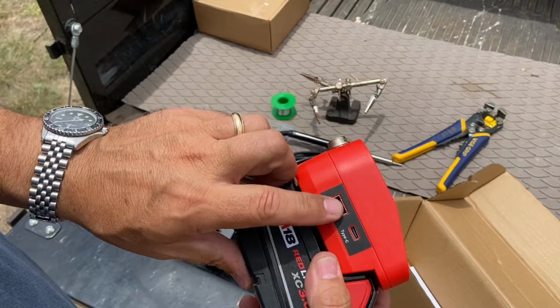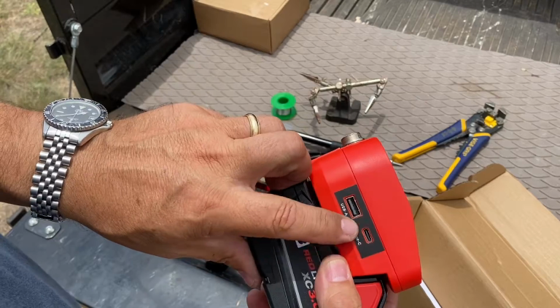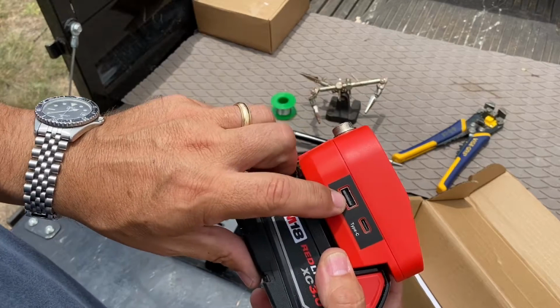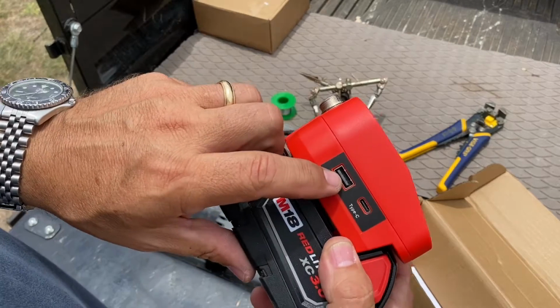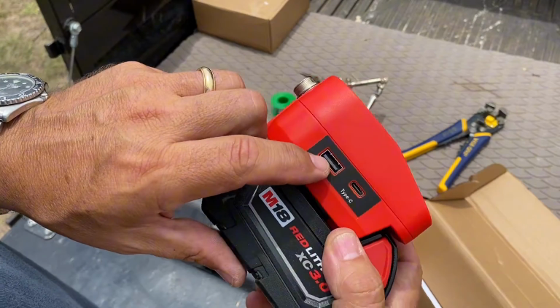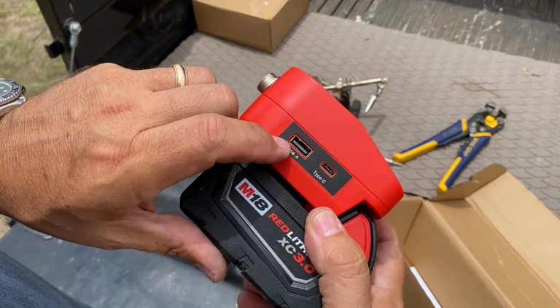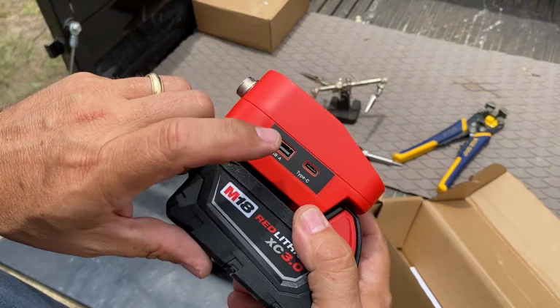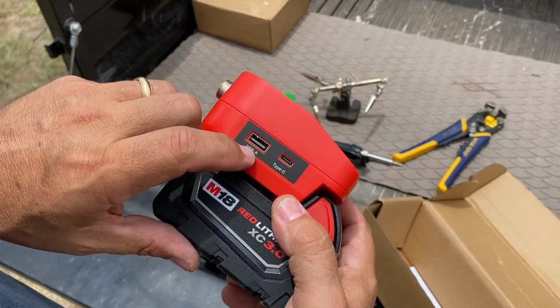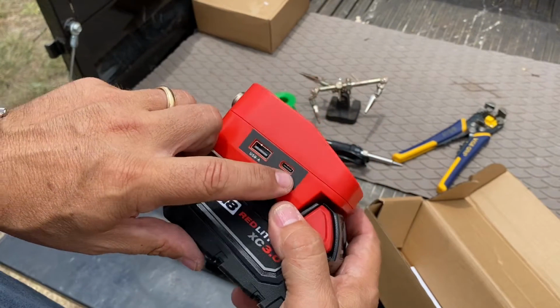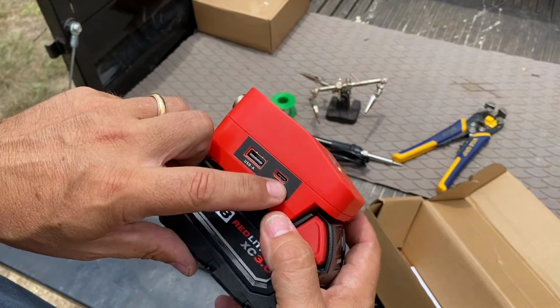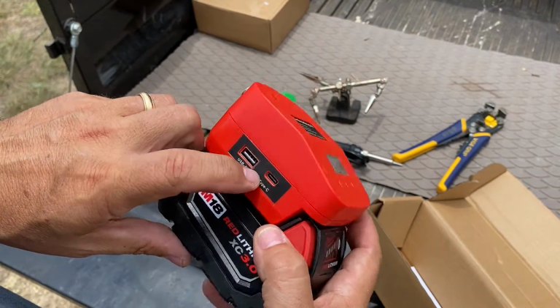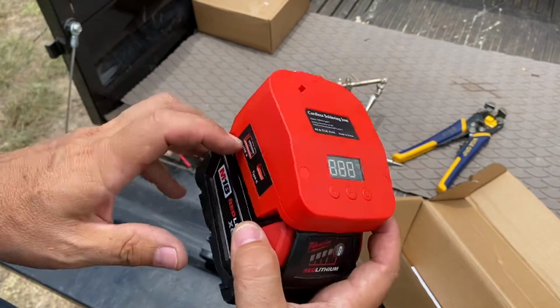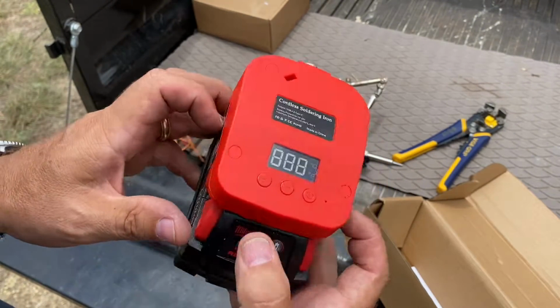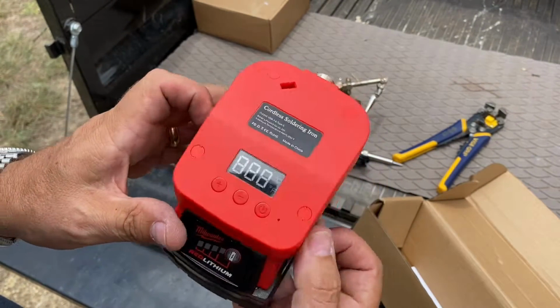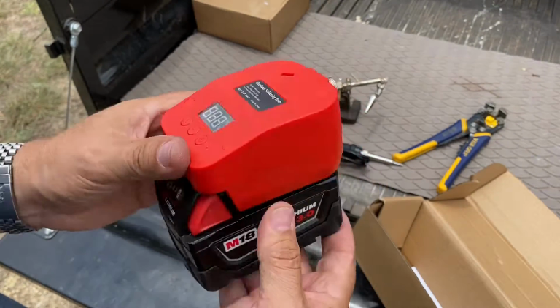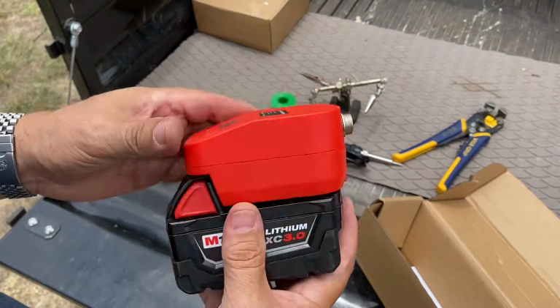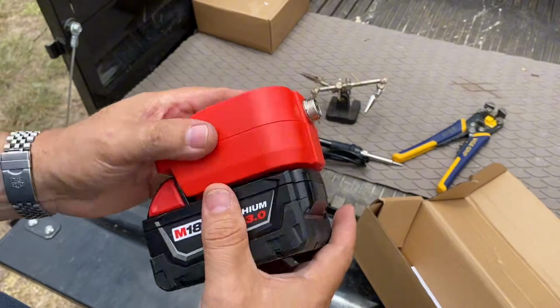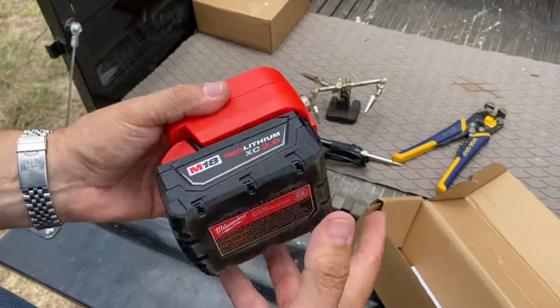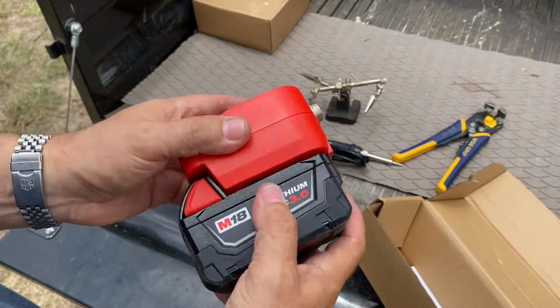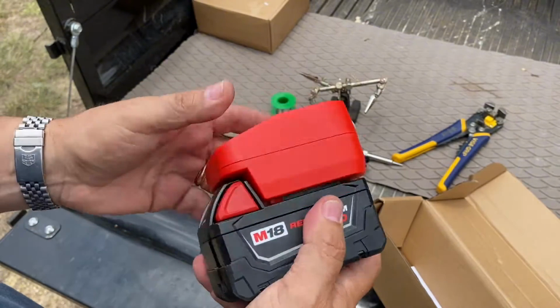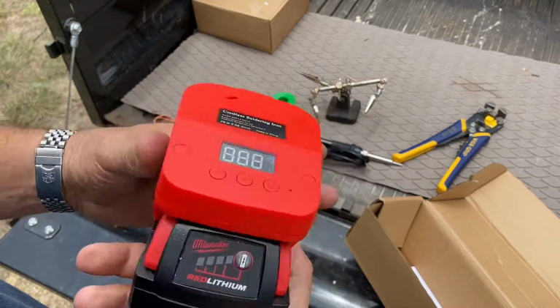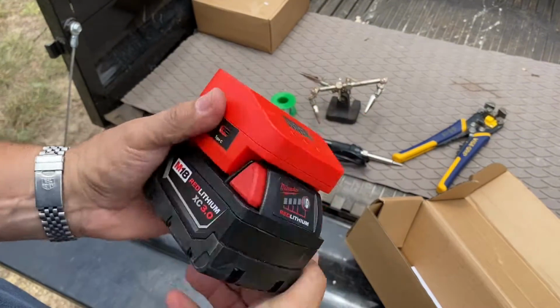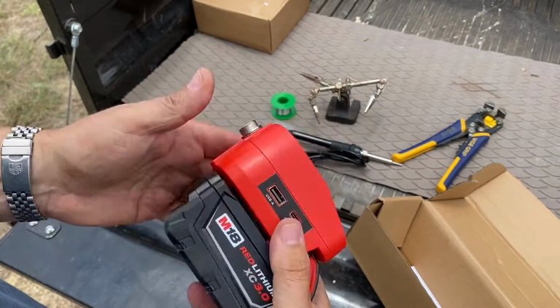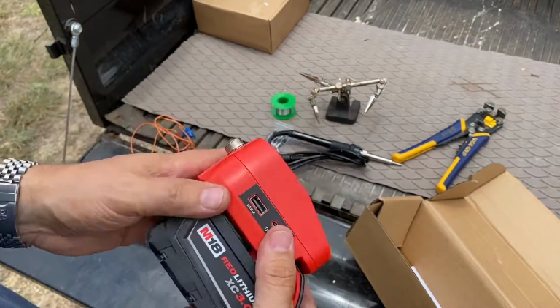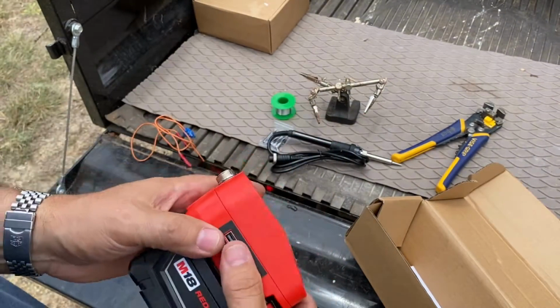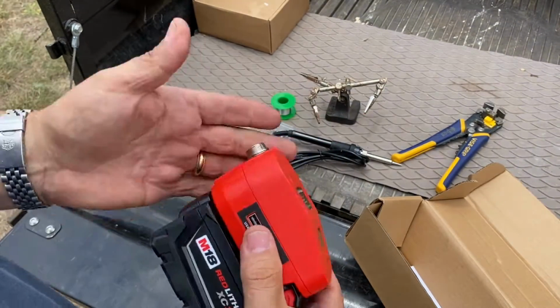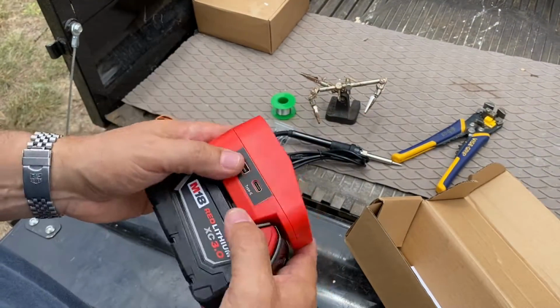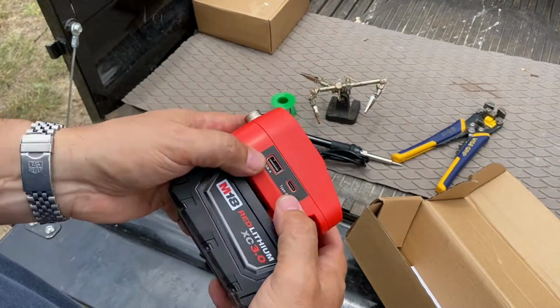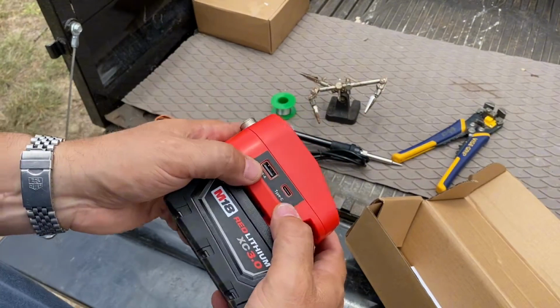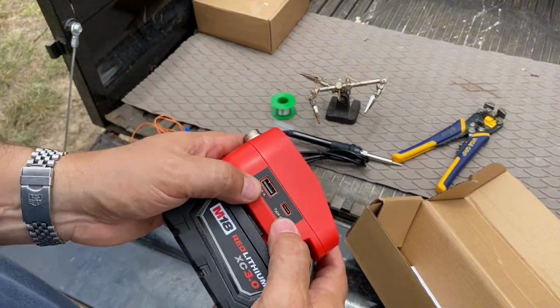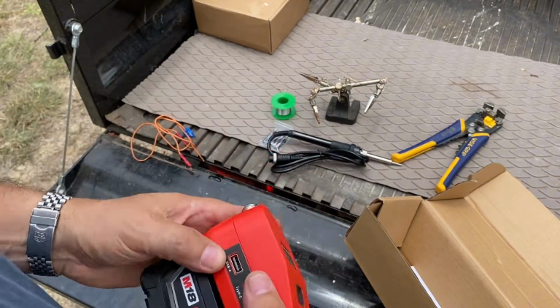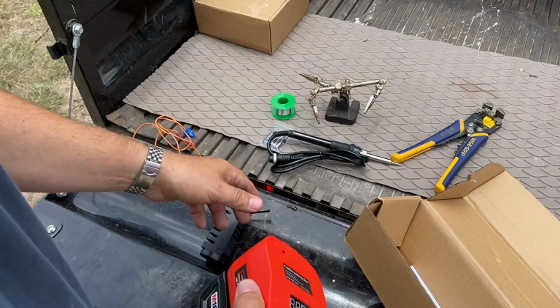It's also got two plugs on the side for USB-A and USB Type-C, so you can charge a phone off of this battery as well. It's really a dual-purpose device — a soldering iron and a charging station.